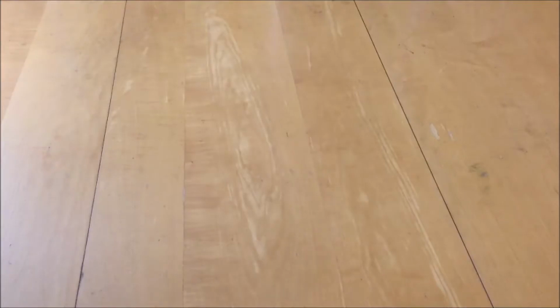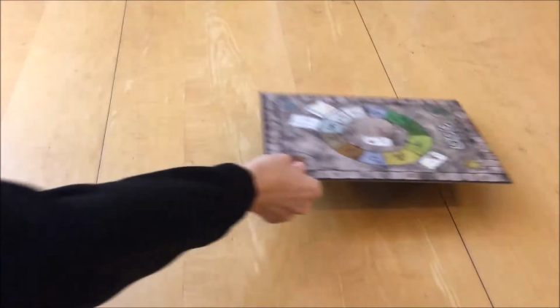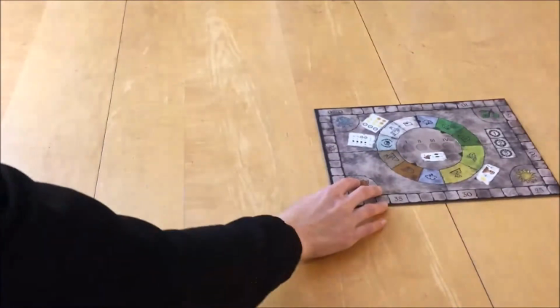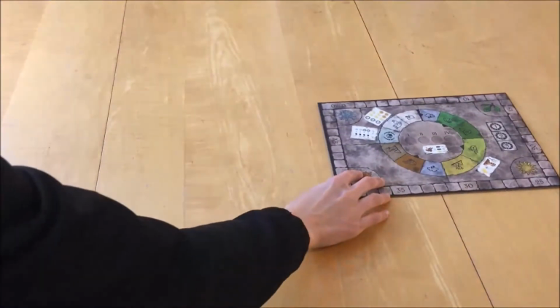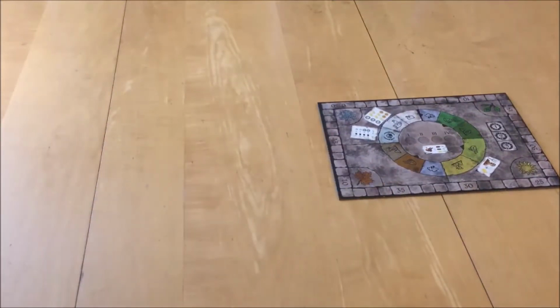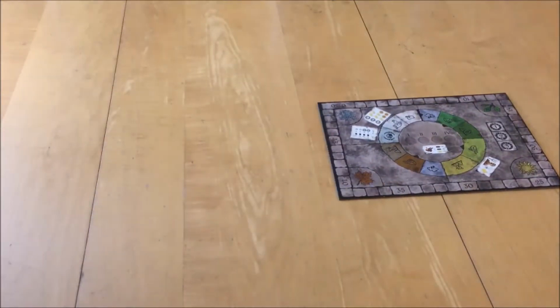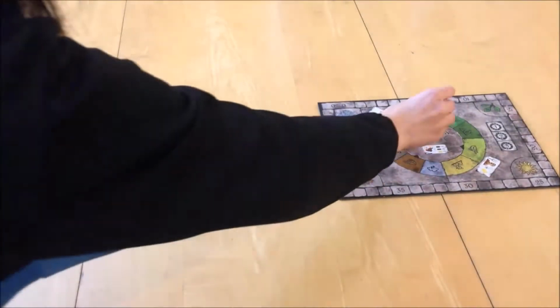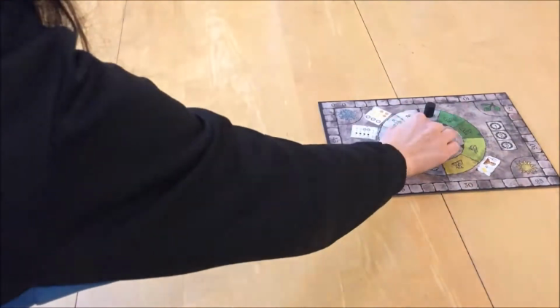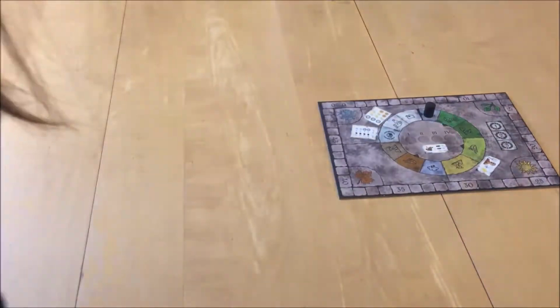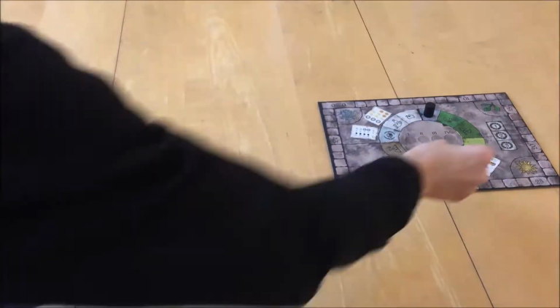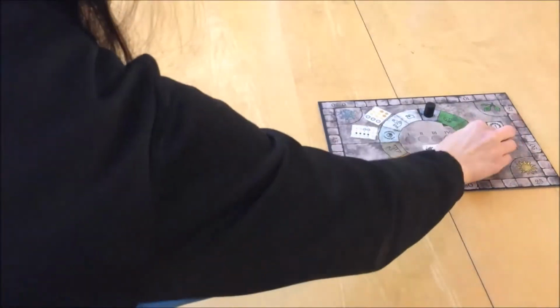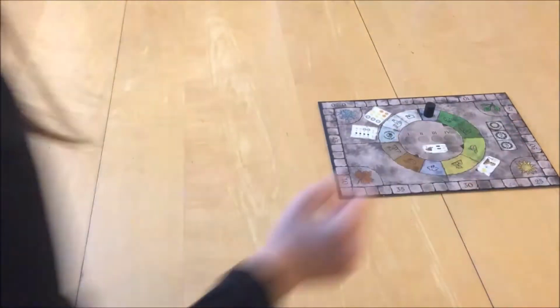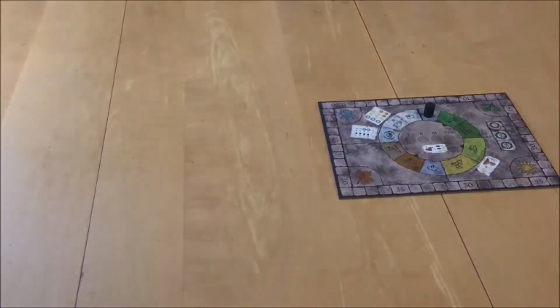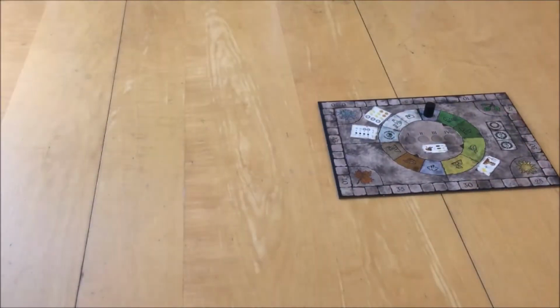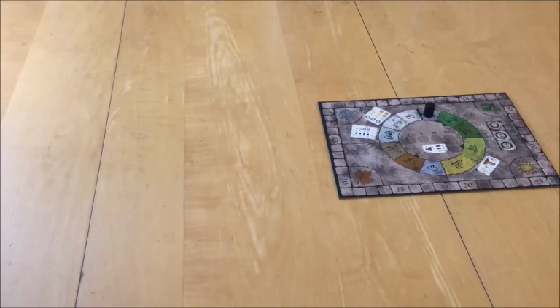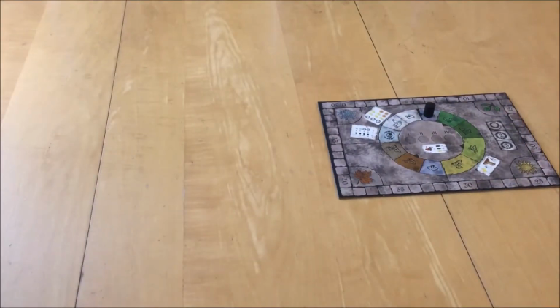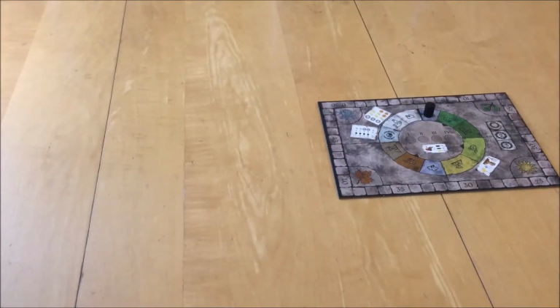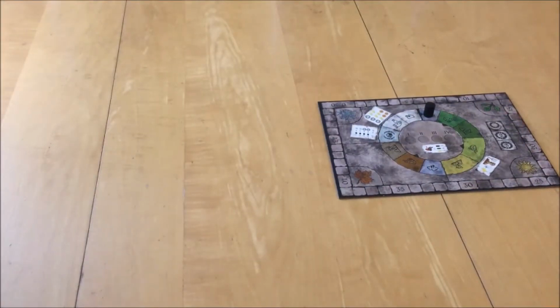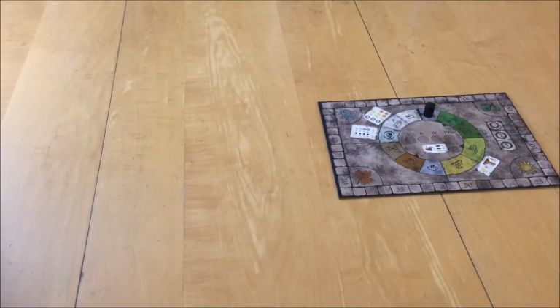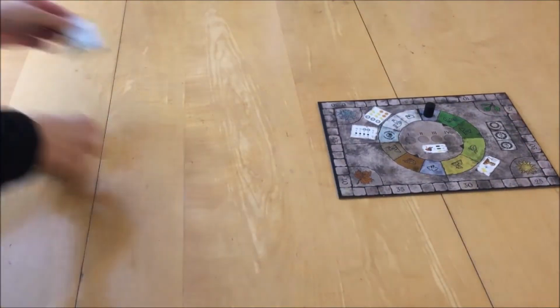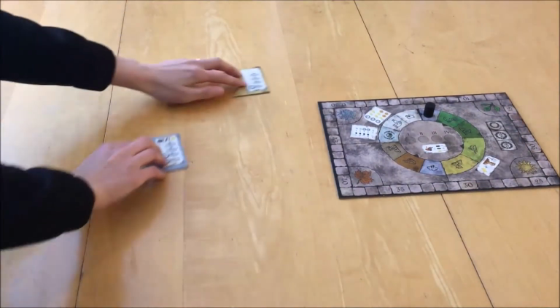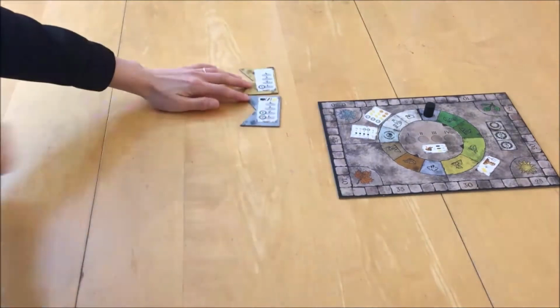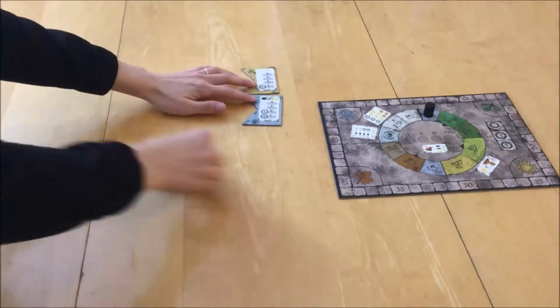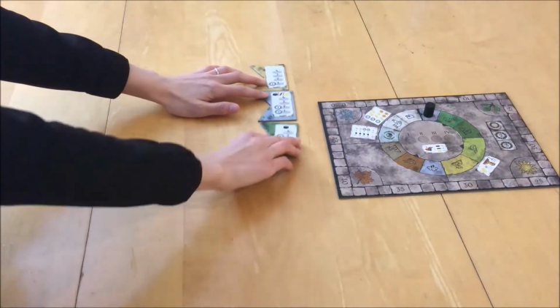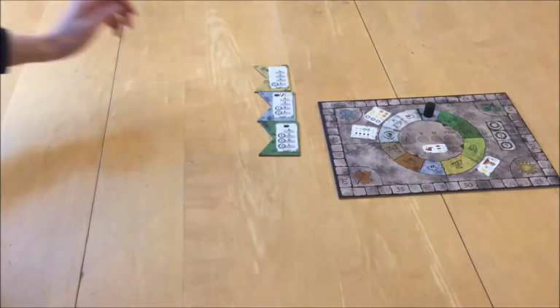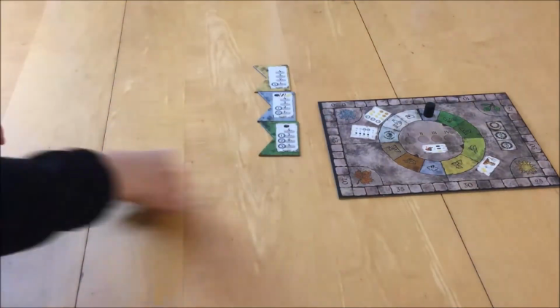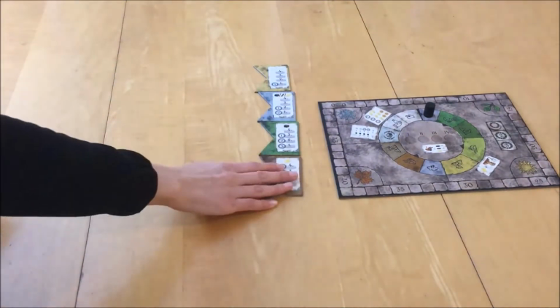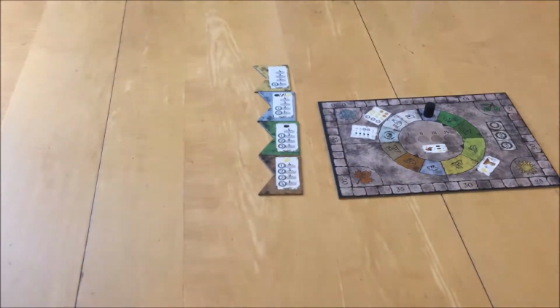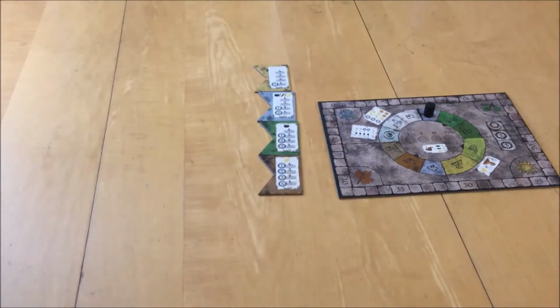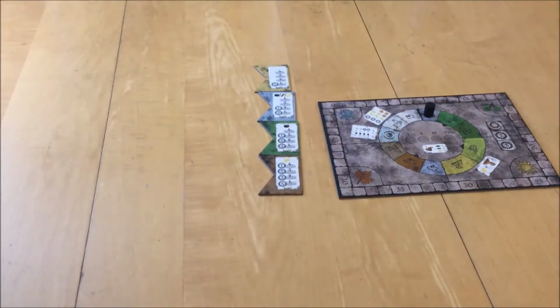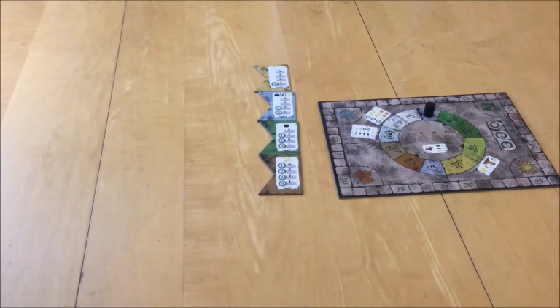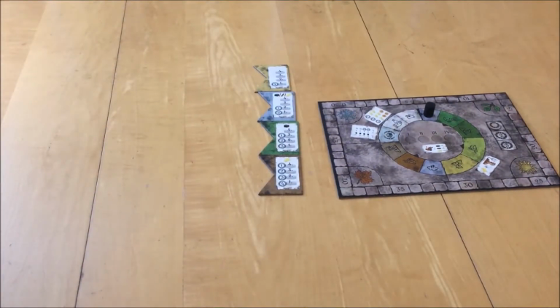Place the year wheel board in the middle of the table with the phase marker on the first pit water field and the year marker on the first year. Set up the development board with four rows of hexagon tiles, one row of each color — yellow, gray, green, and brown. Place the assist tiles next to each row.